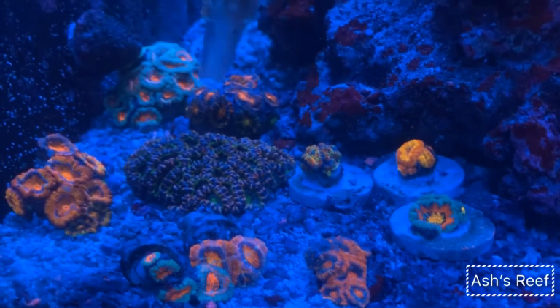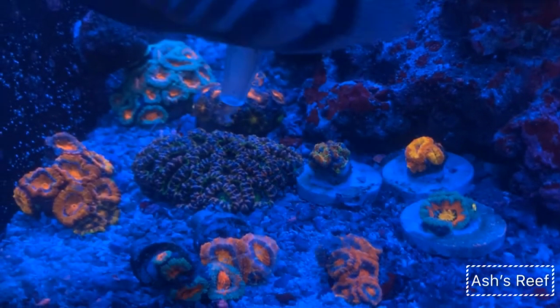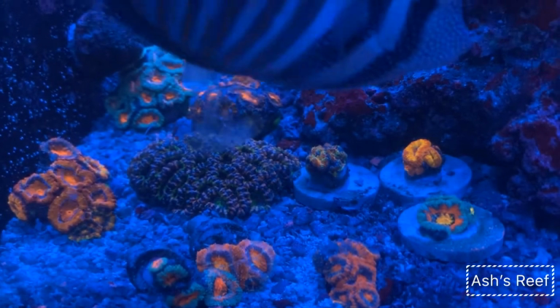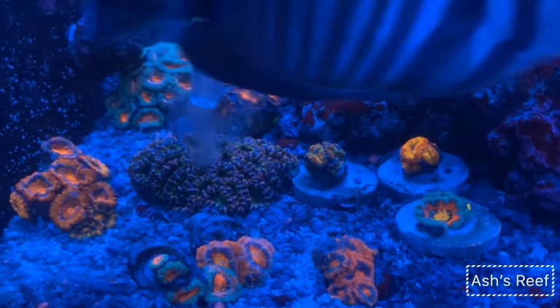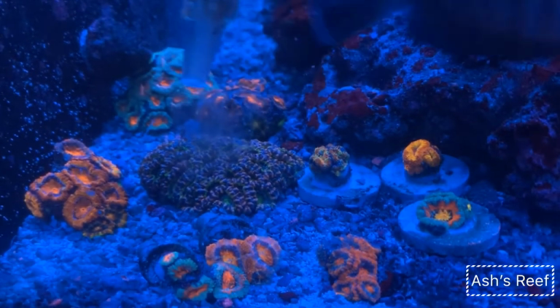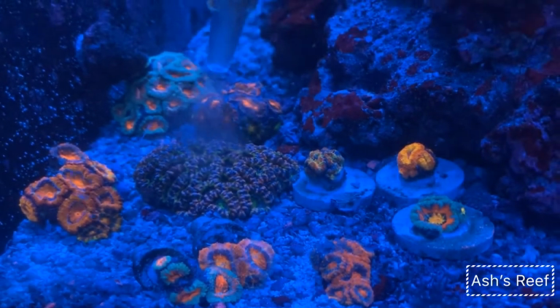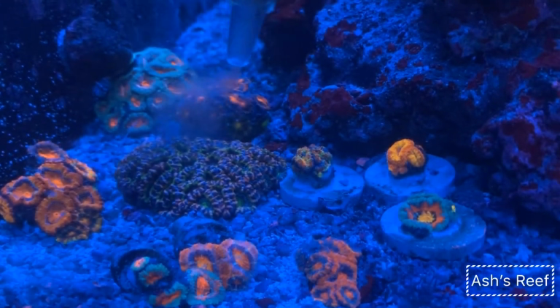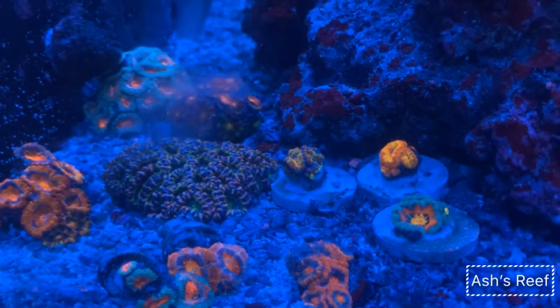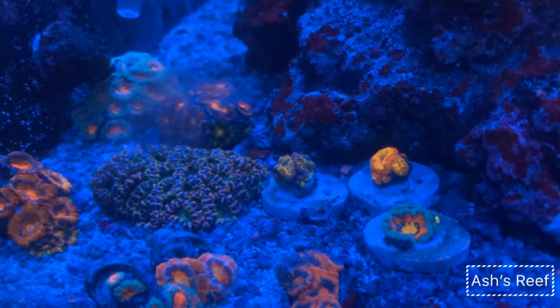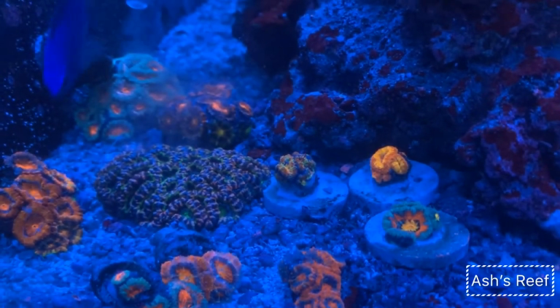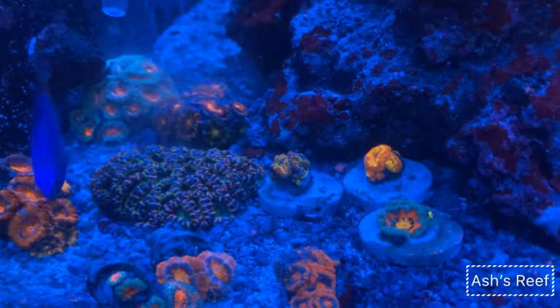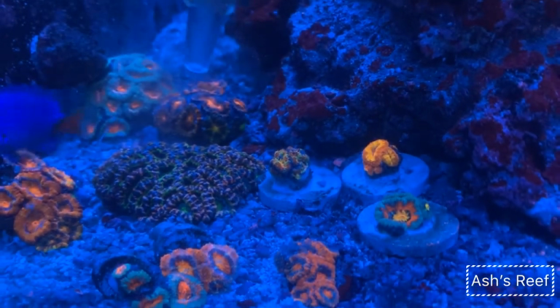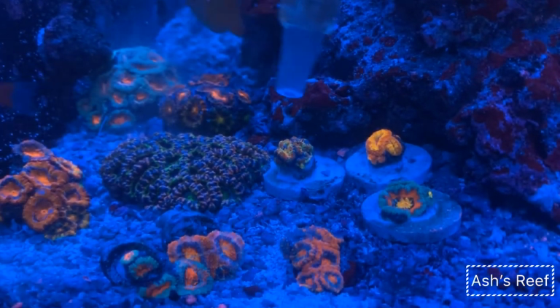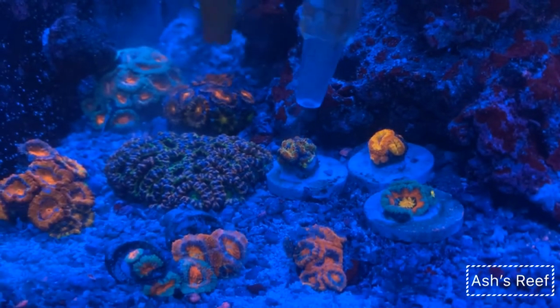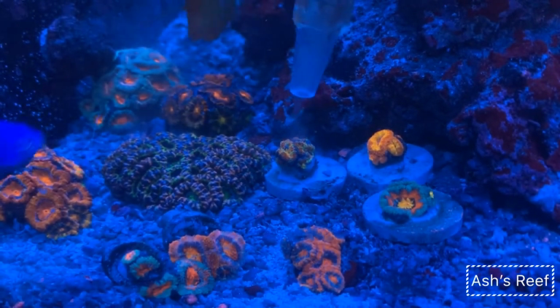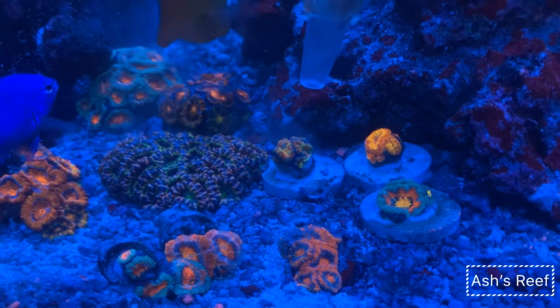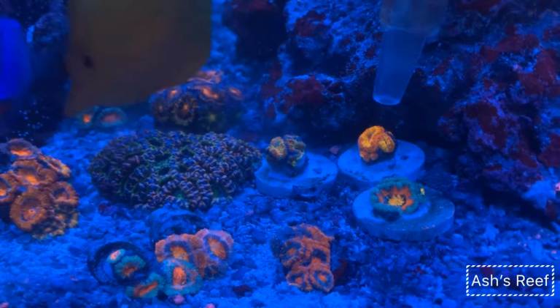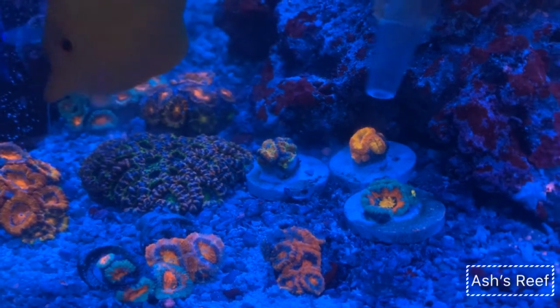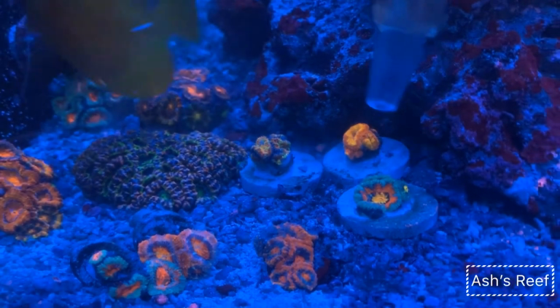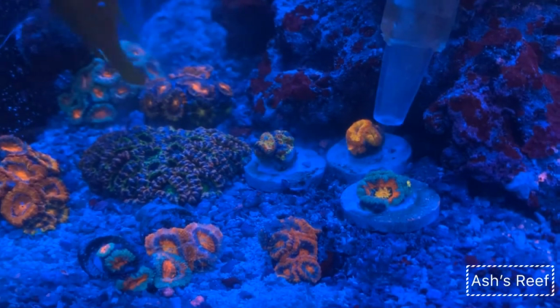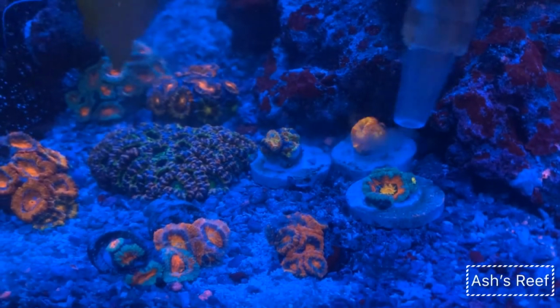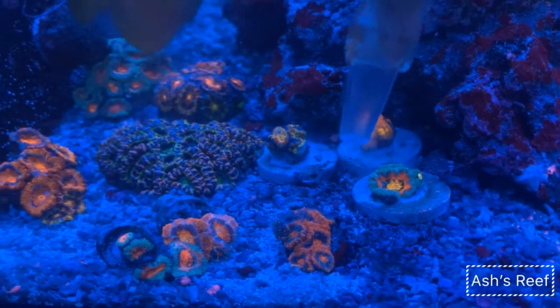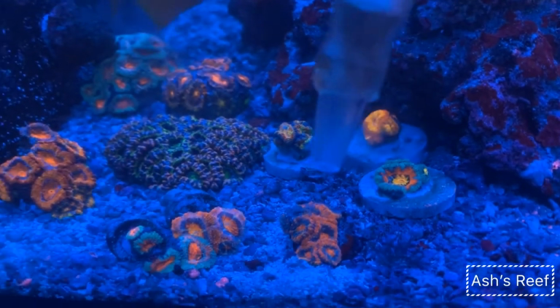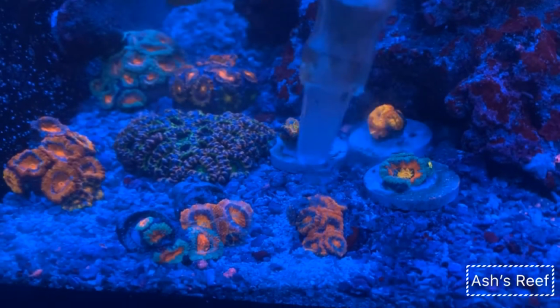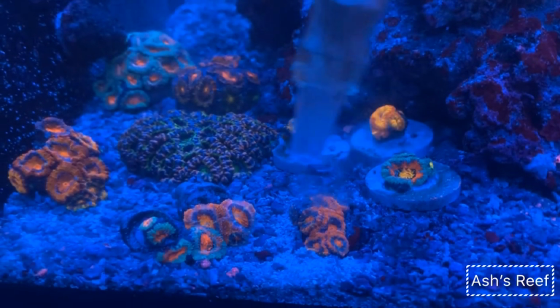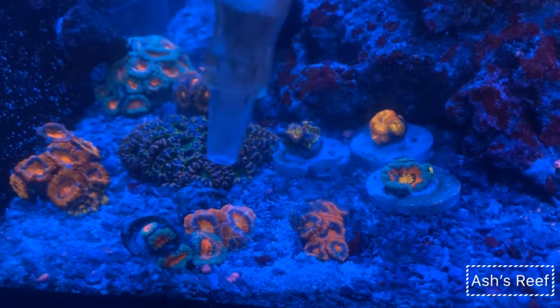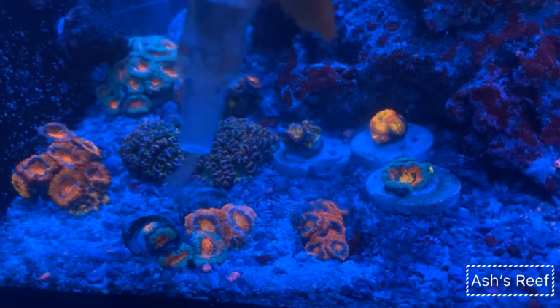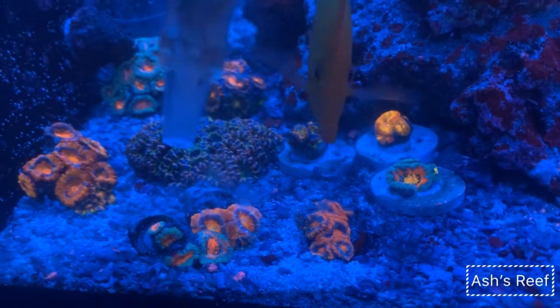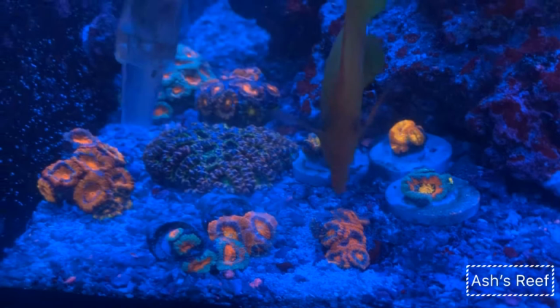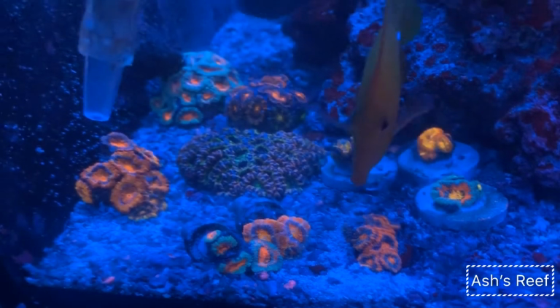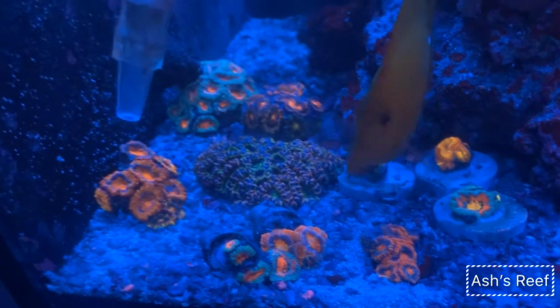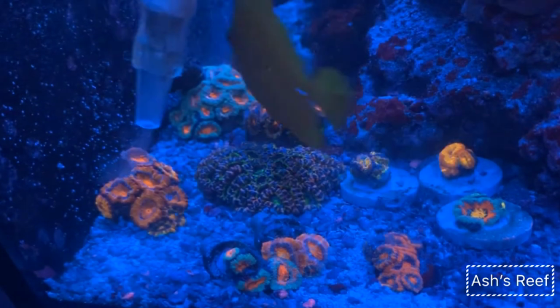Here's my acropora garden. I try to keep these guys at the back of the tank so there's less flow and indirect light, and they seem to love it back there — they're popped up all the time, and it really seems to help them.